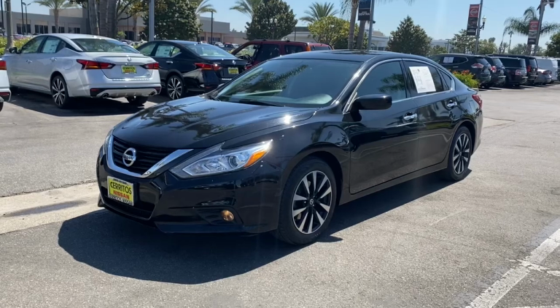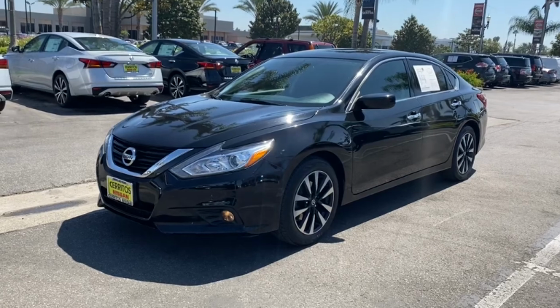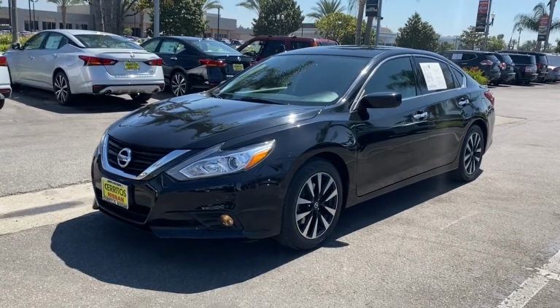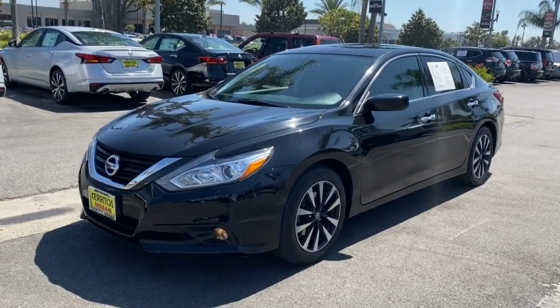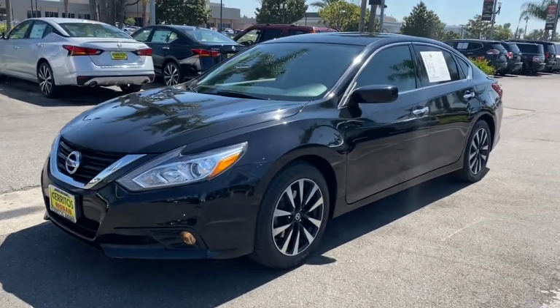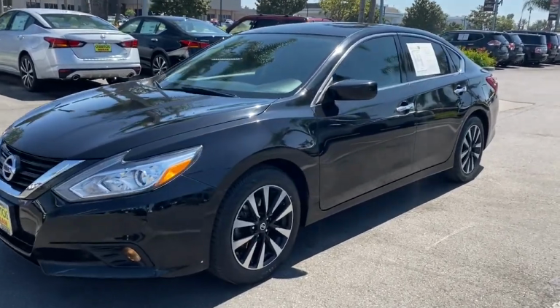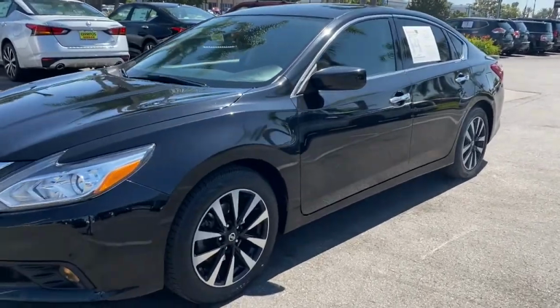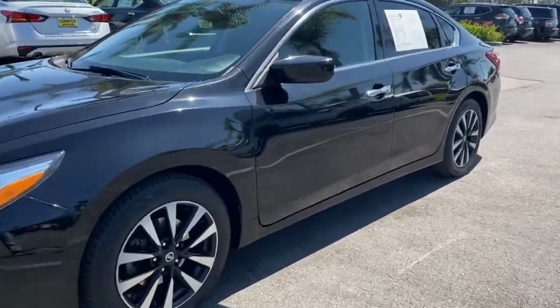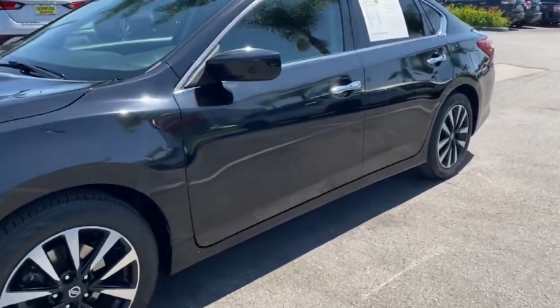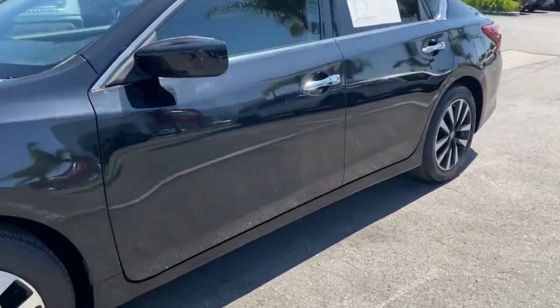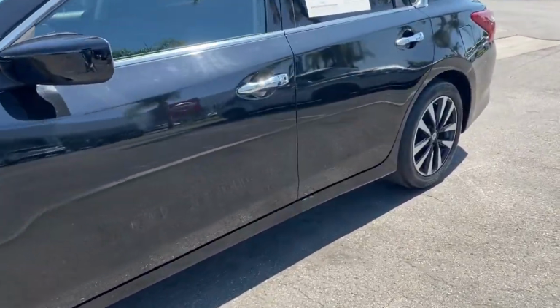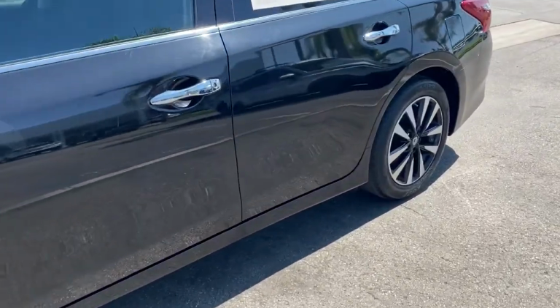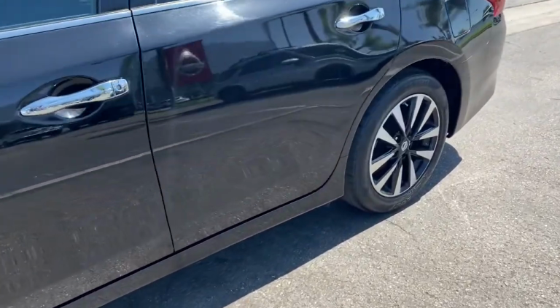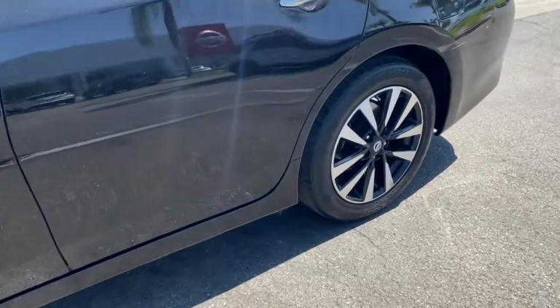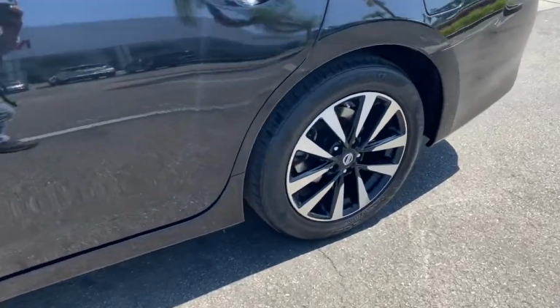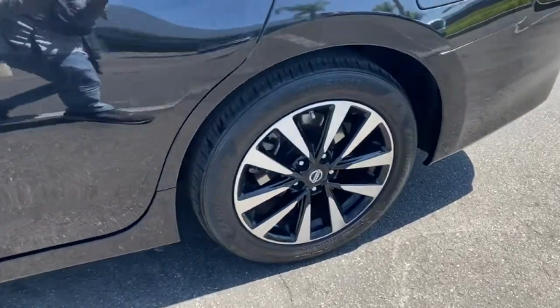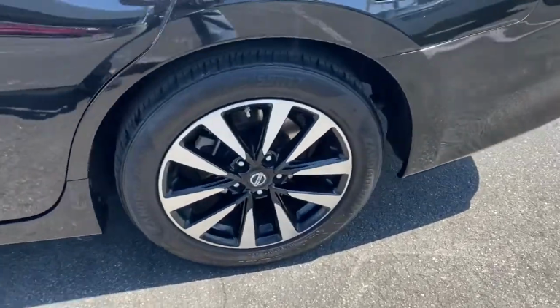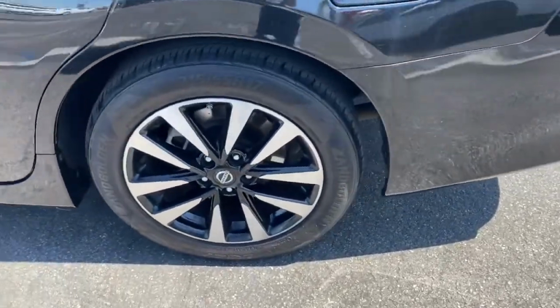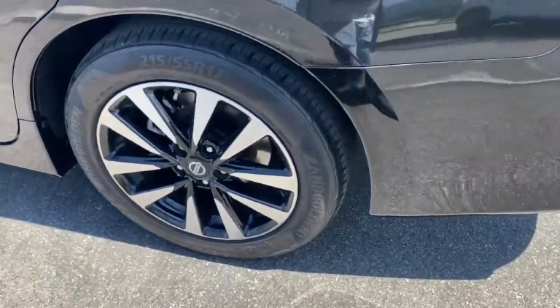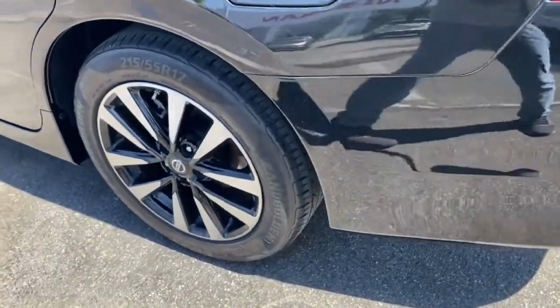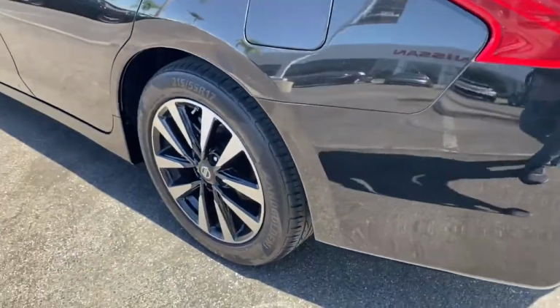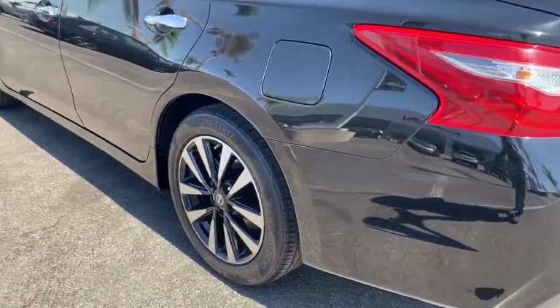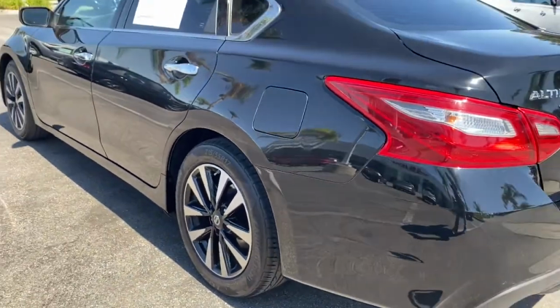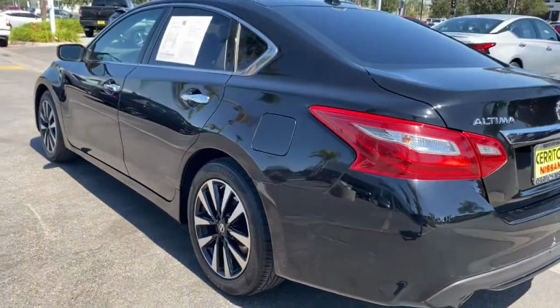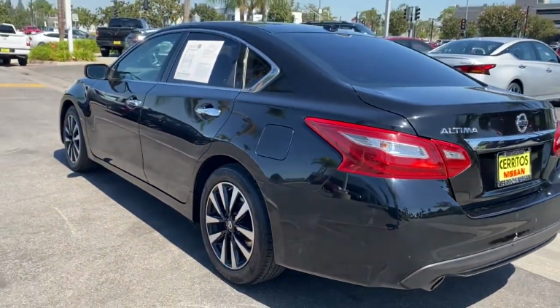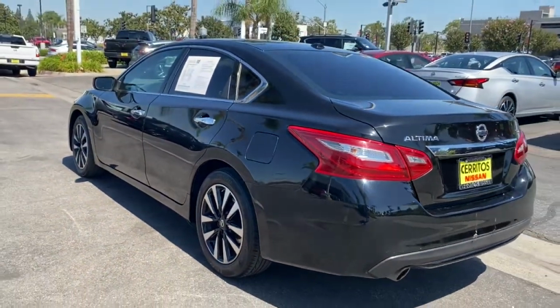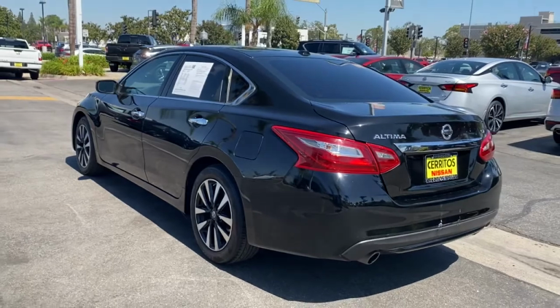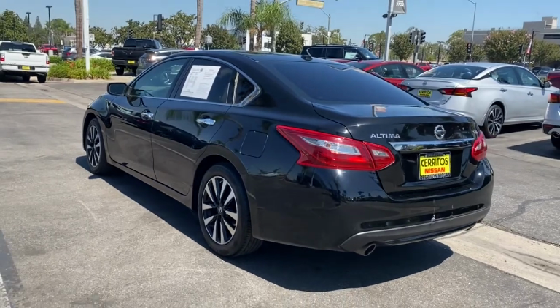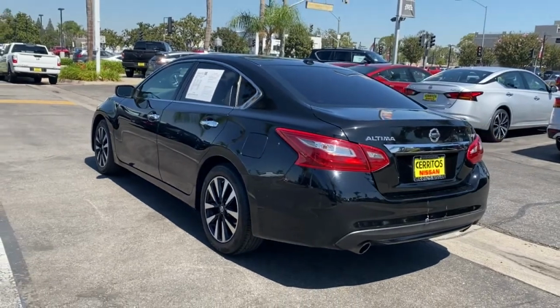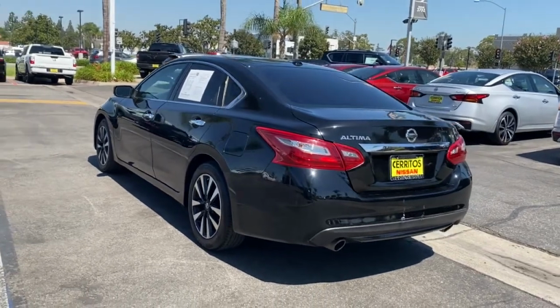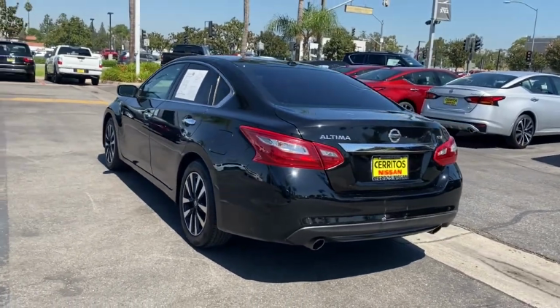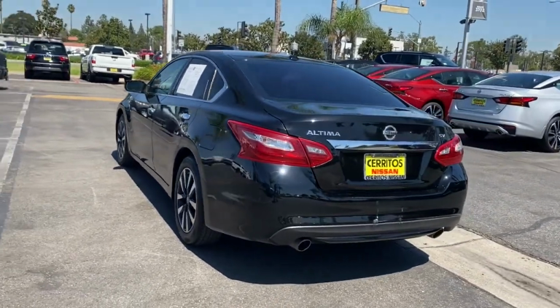Hop into the 2018 Nissan Altima. This vehicle still has fewer than 50,000 miles on the clock, so it won't last long. Take a closer look at this sporty and practical Altima.